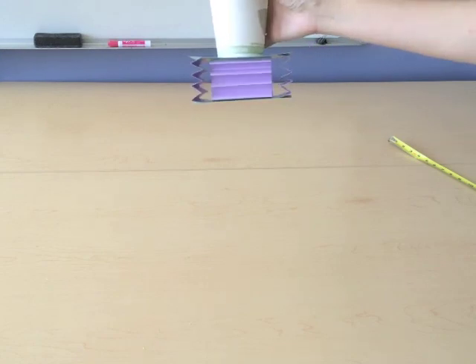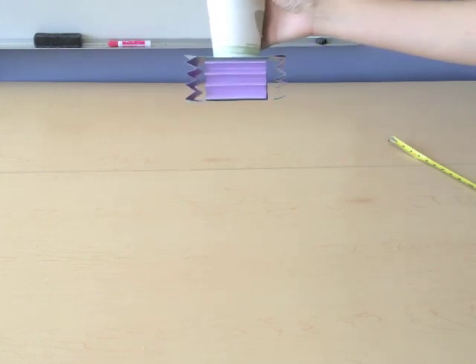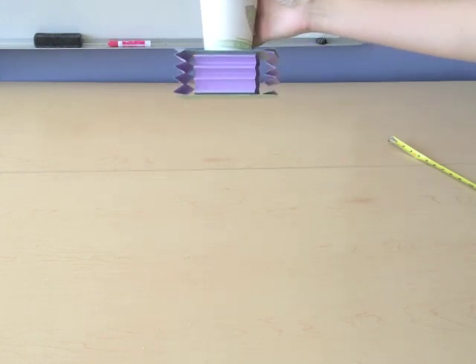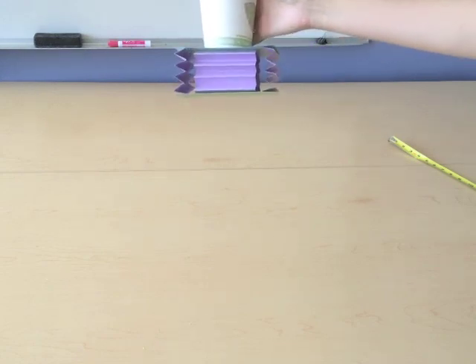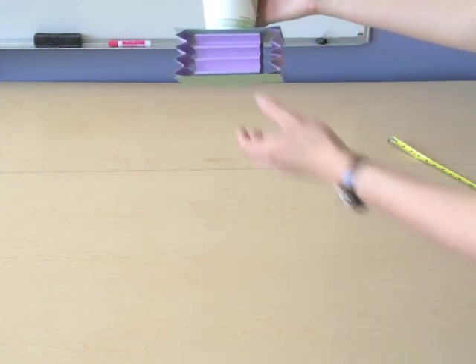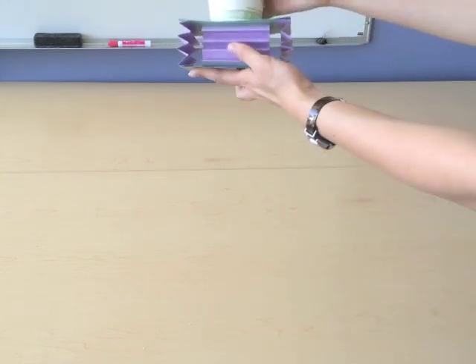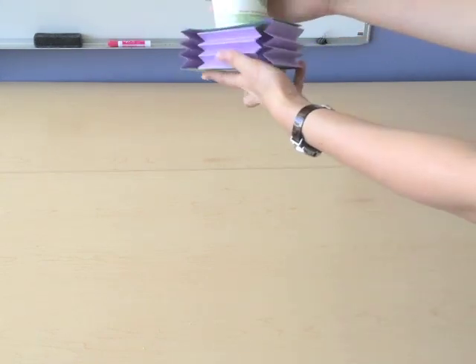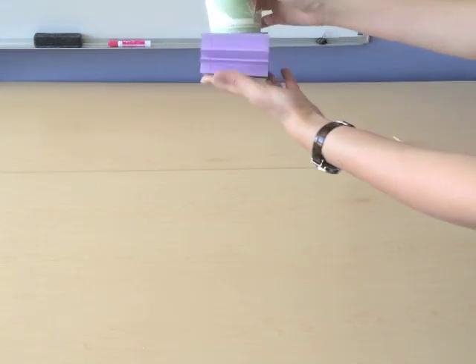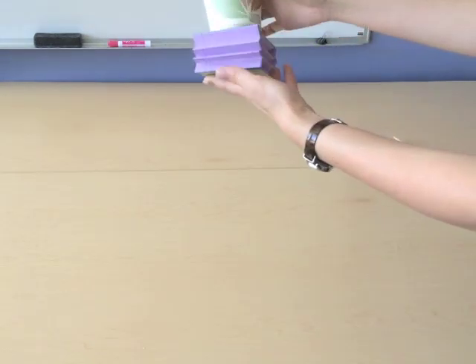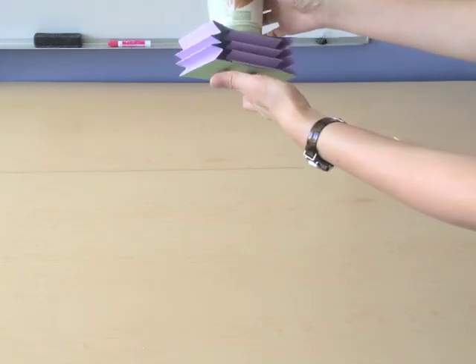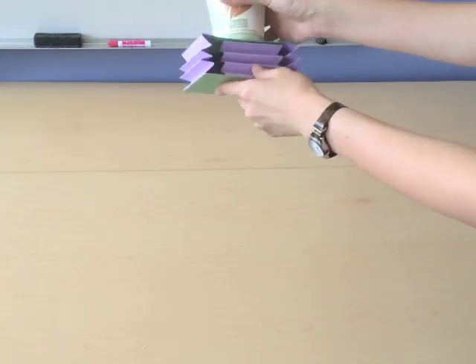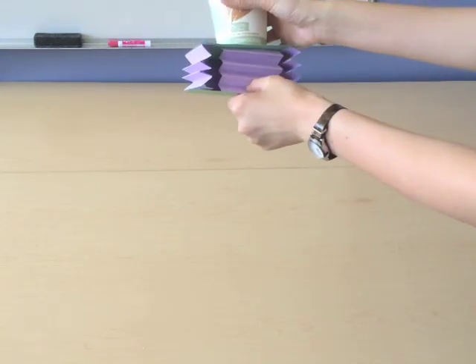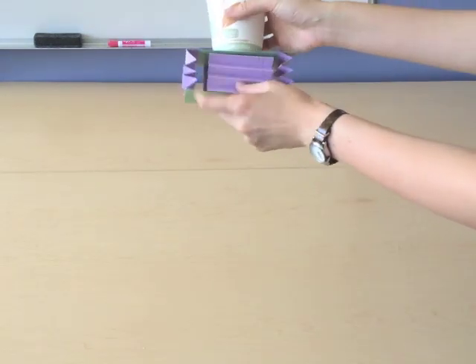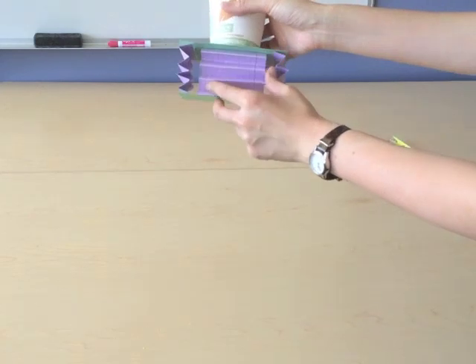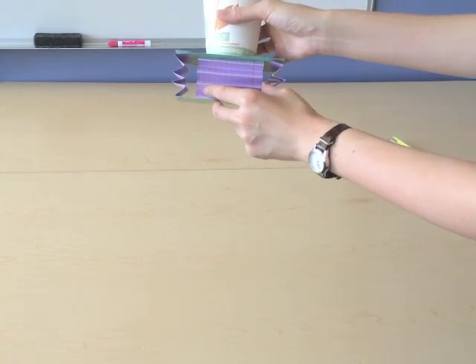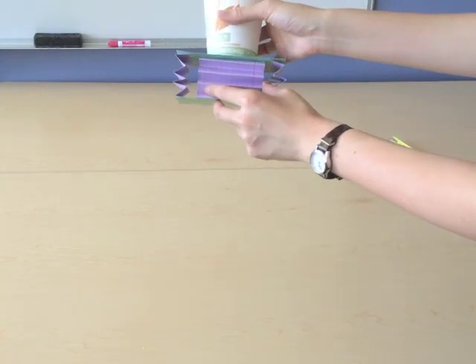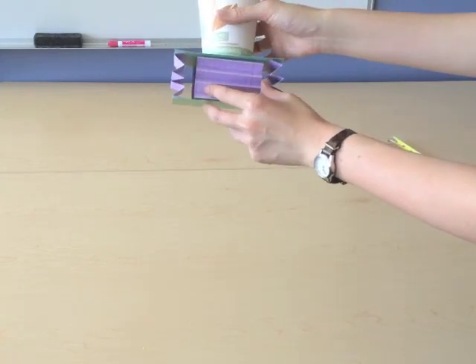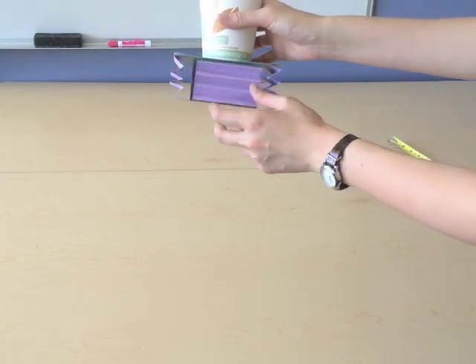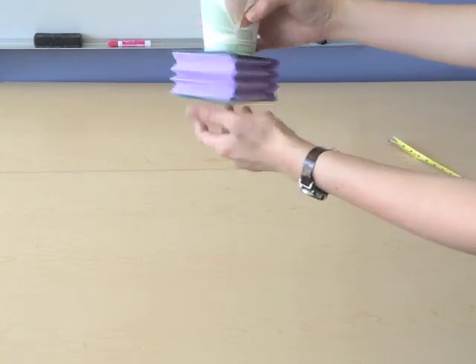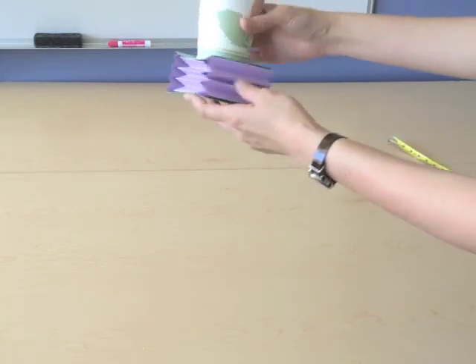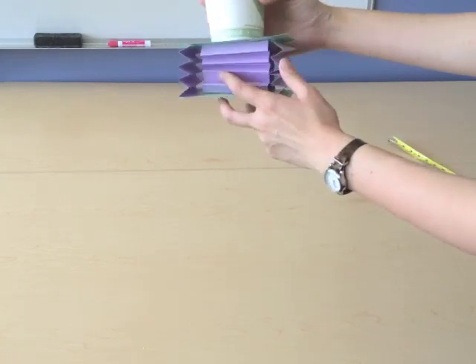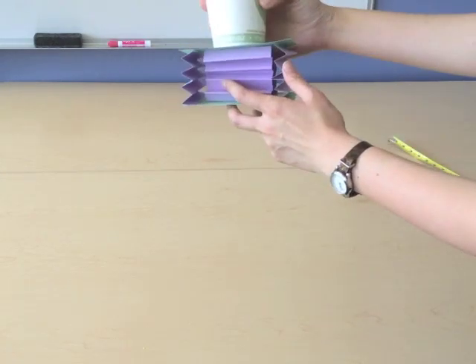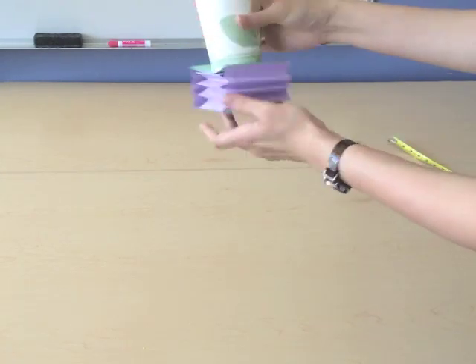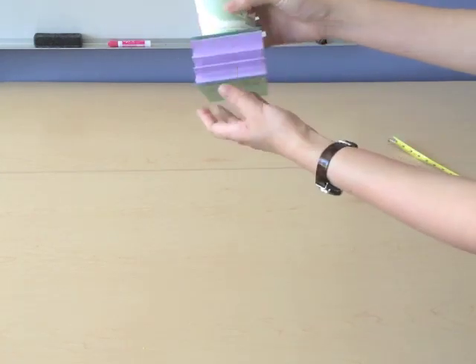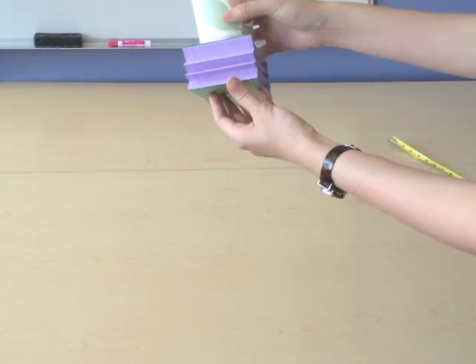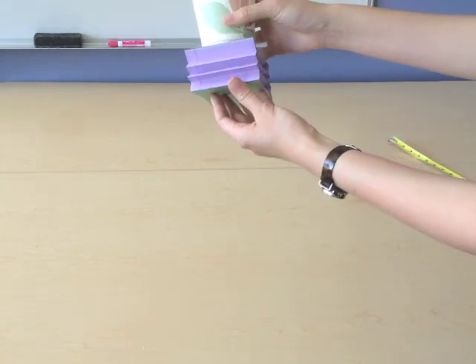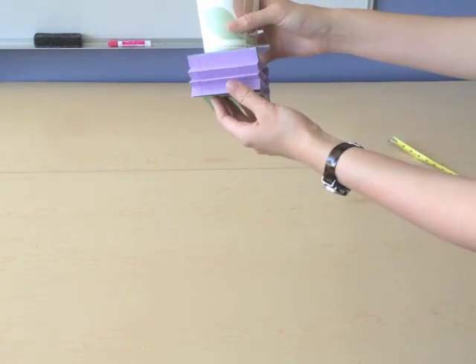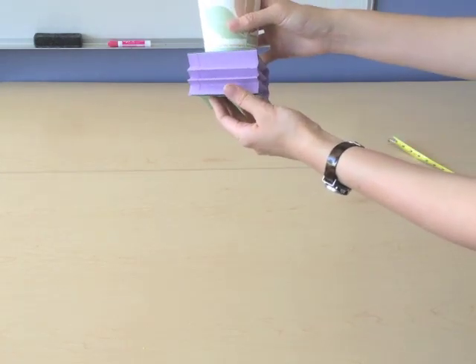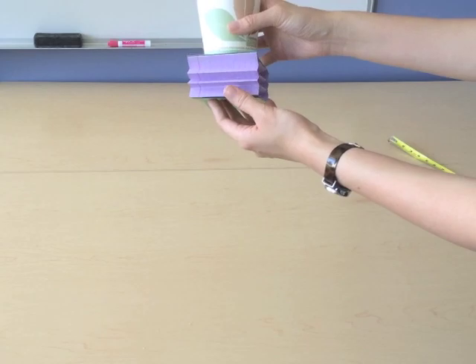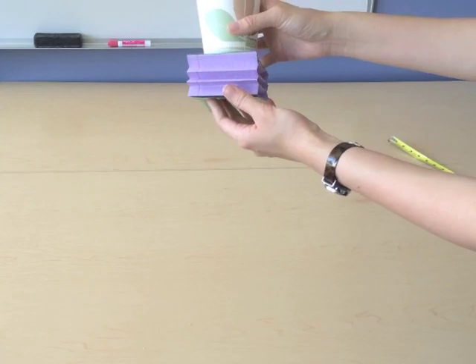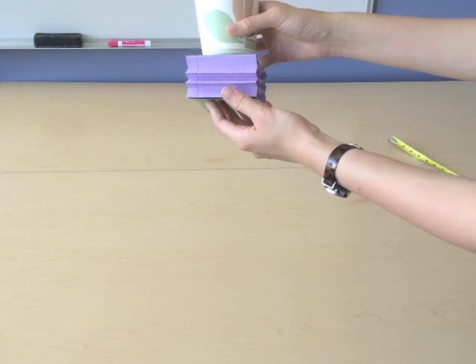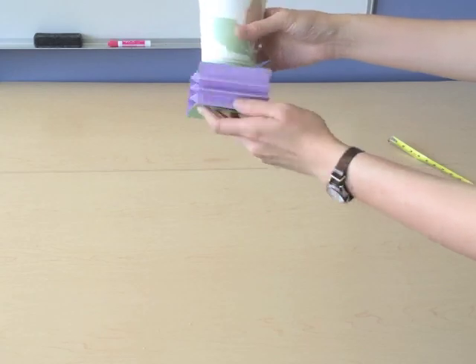They should also consider what they can do to improve their model or fix that issue. One thing they might say is to get rid of some of the springs — the index card springs — so maybe instead of having four, they only have two, and there wouldn't be too much bounce upon impact.